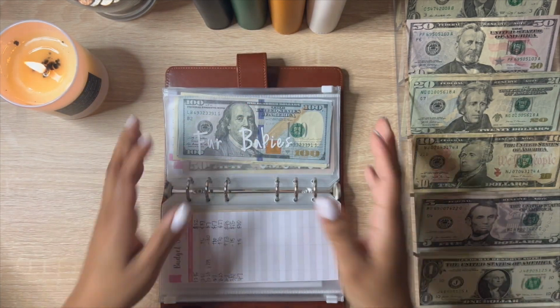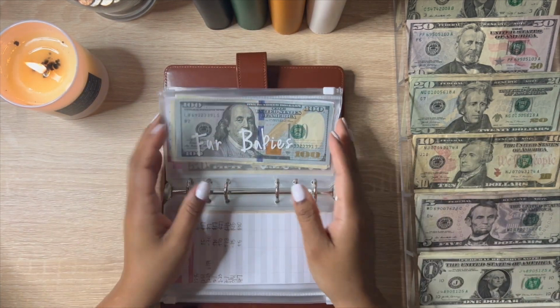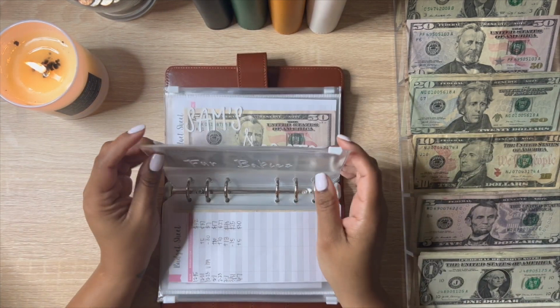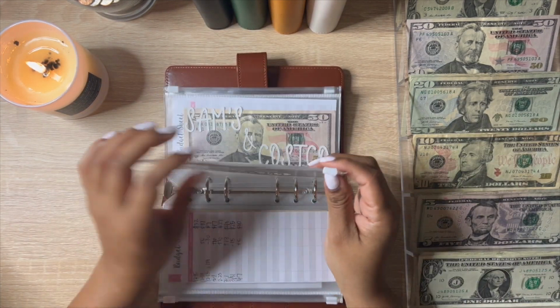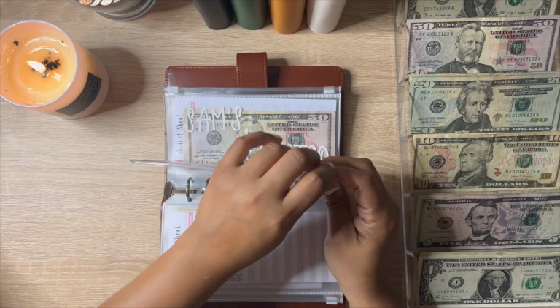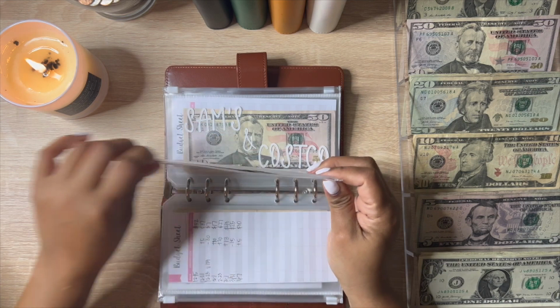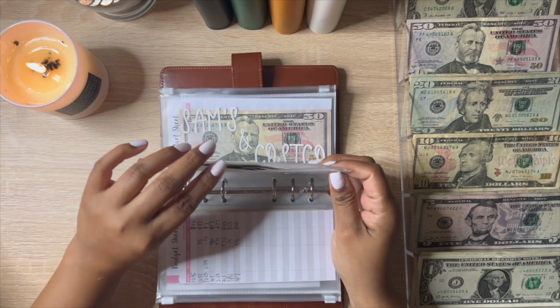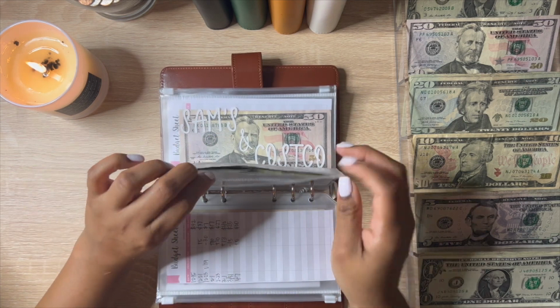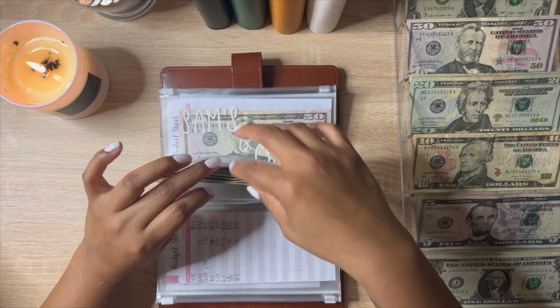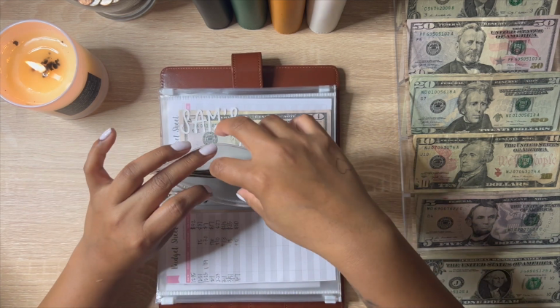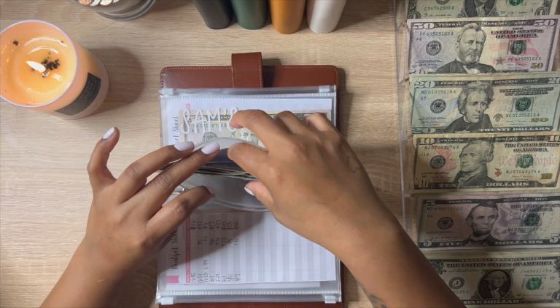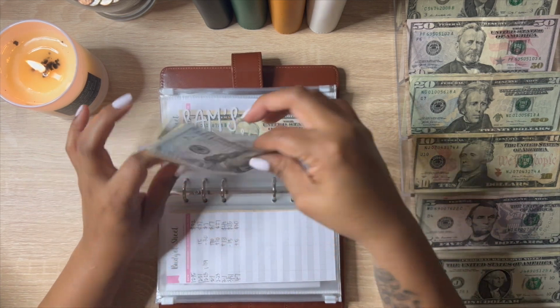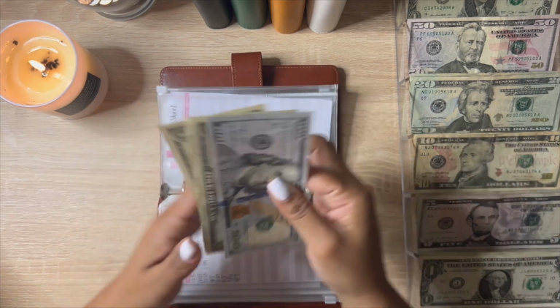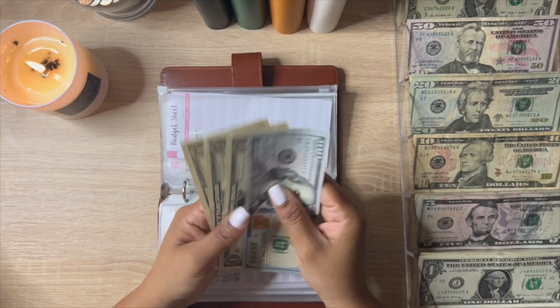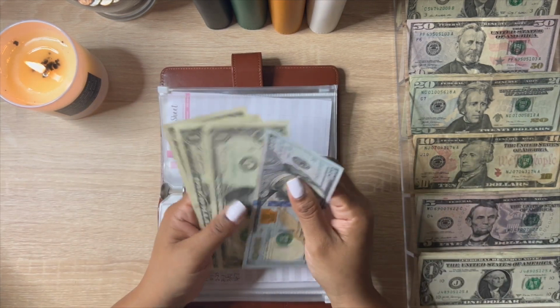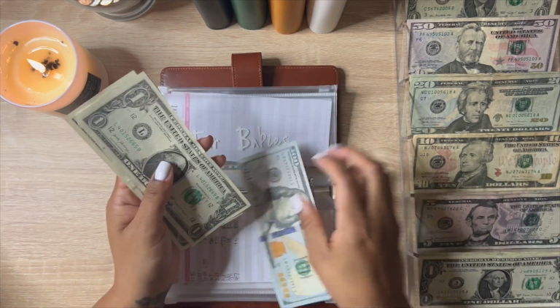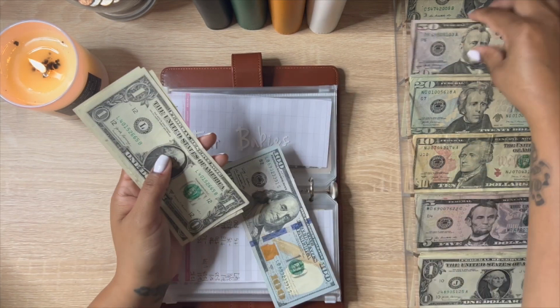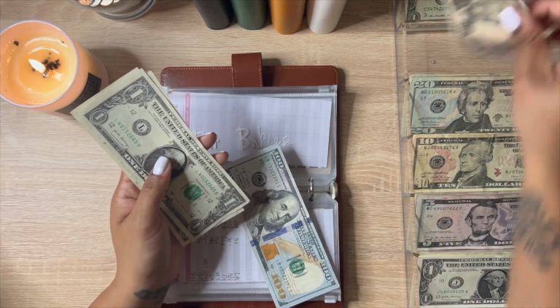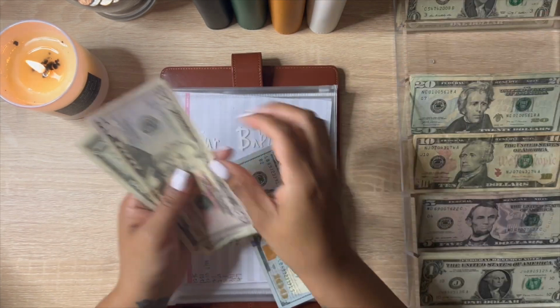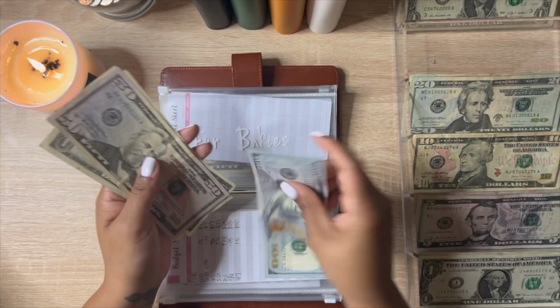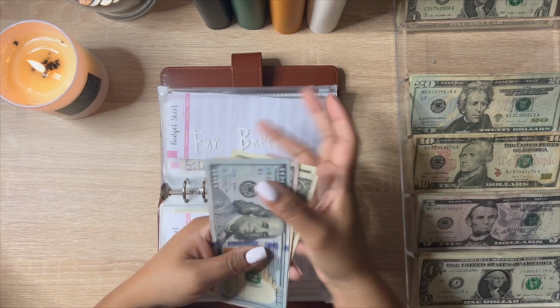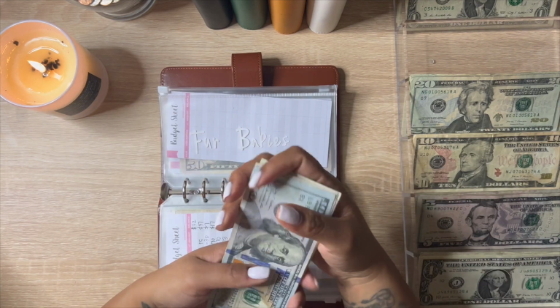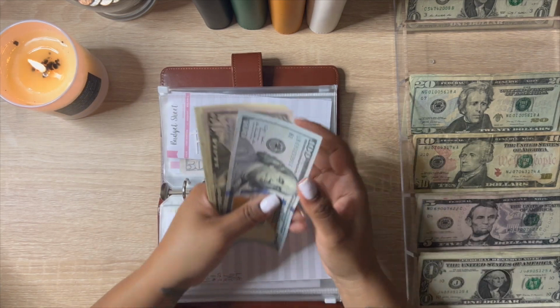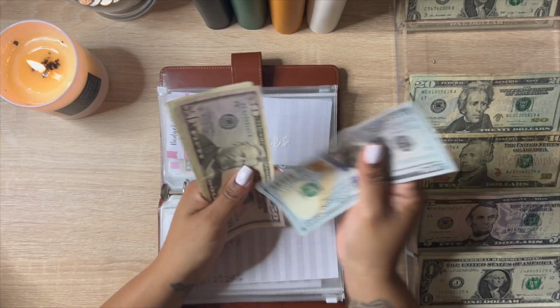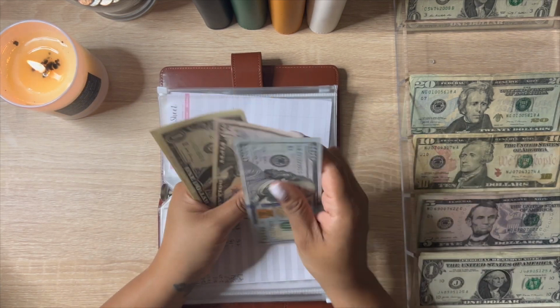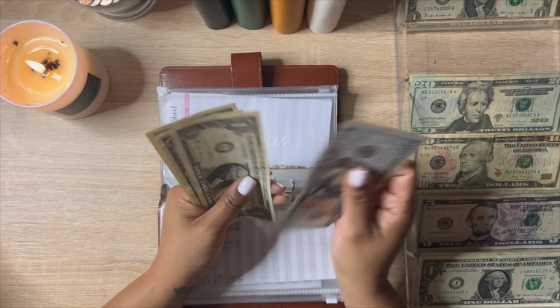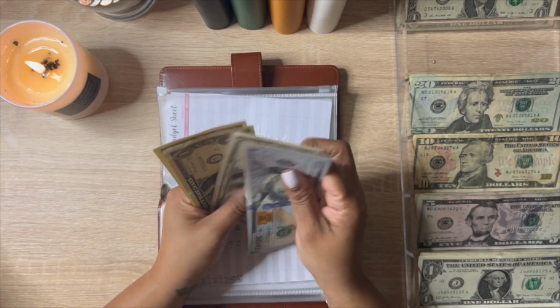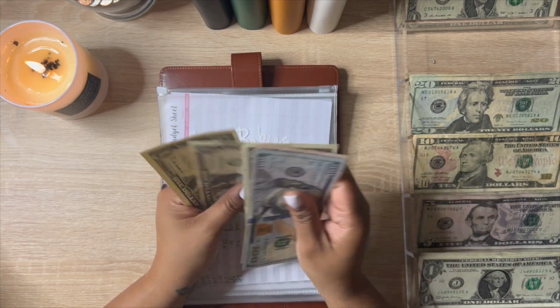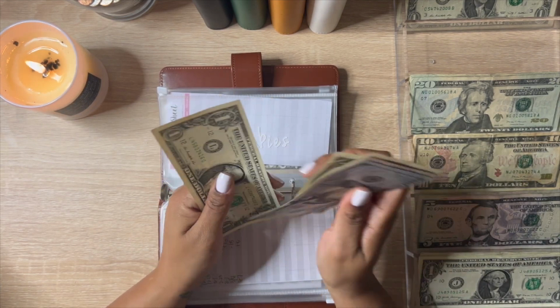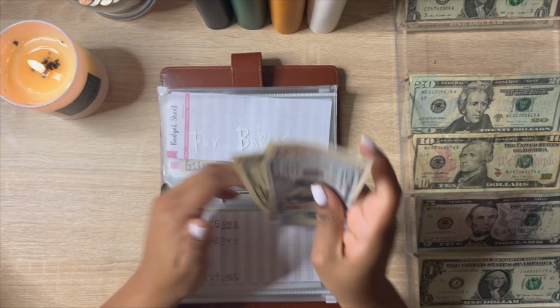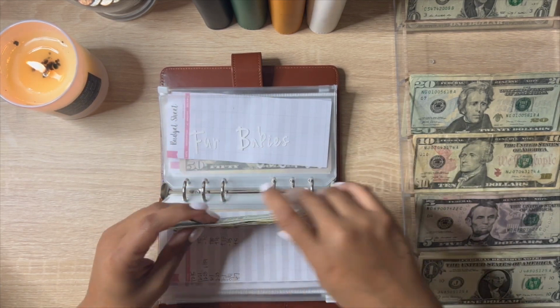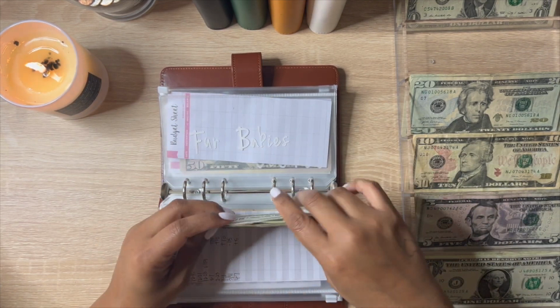Fur babies is going to get $50, and now fur babies has $153.